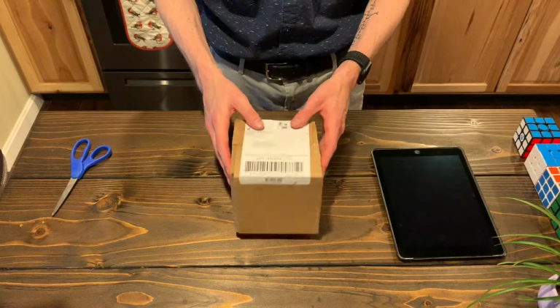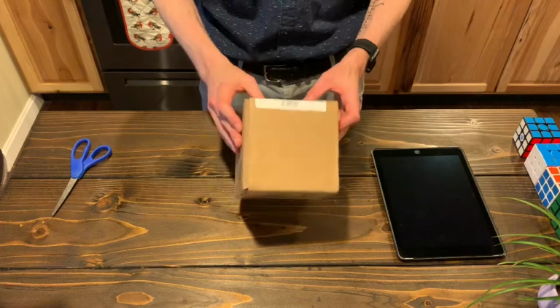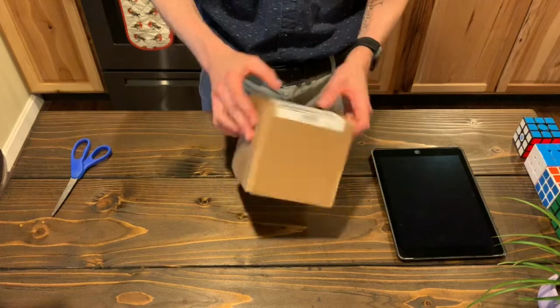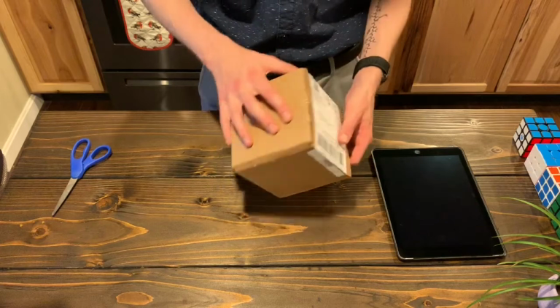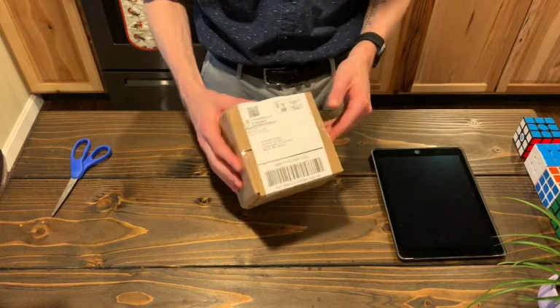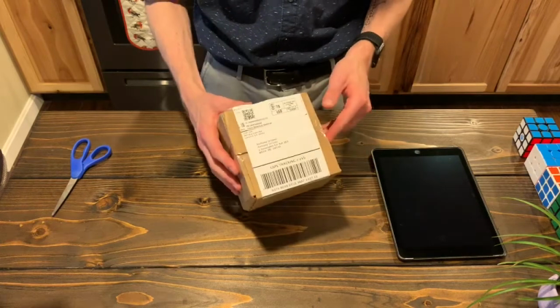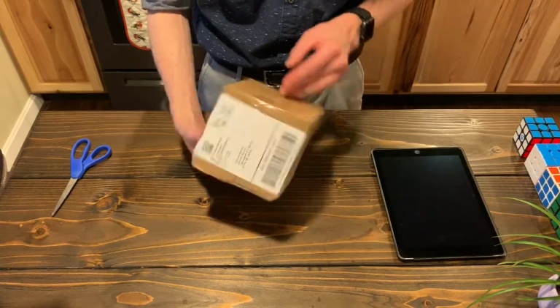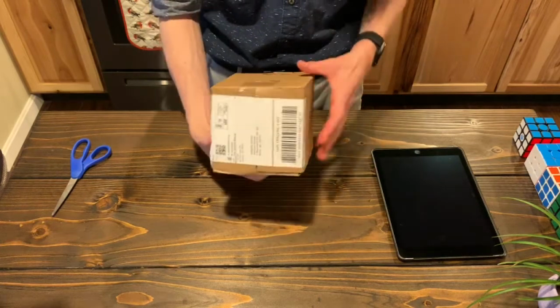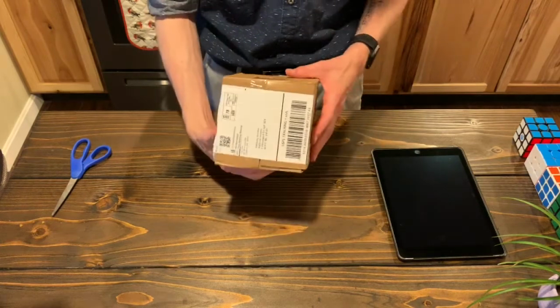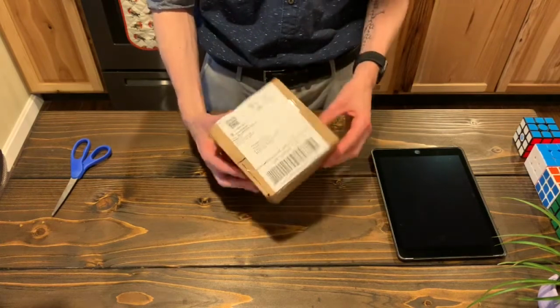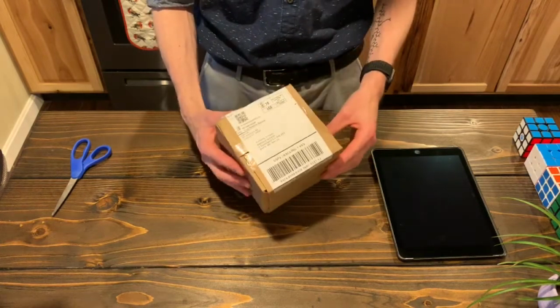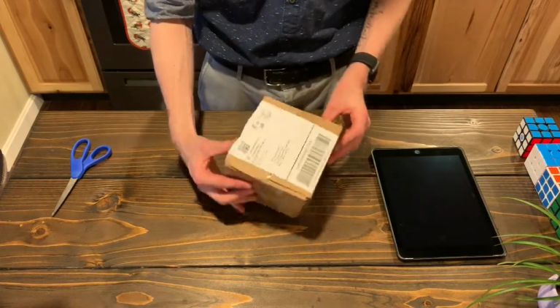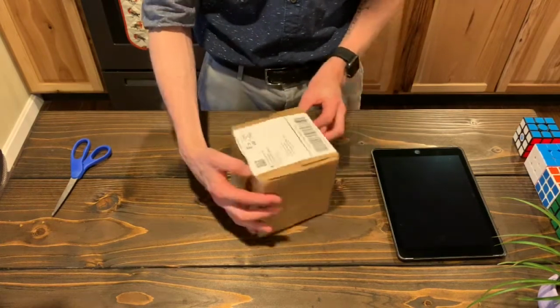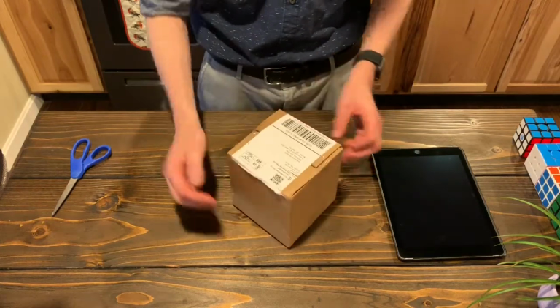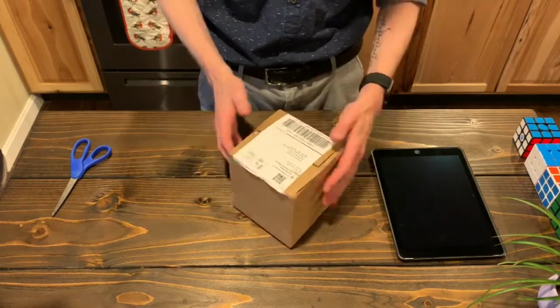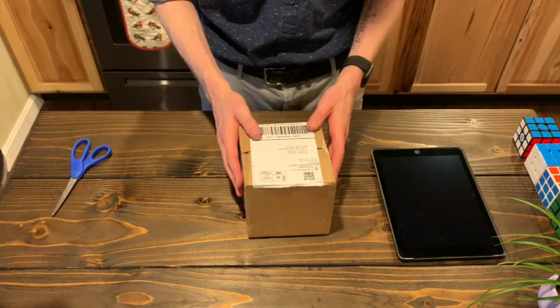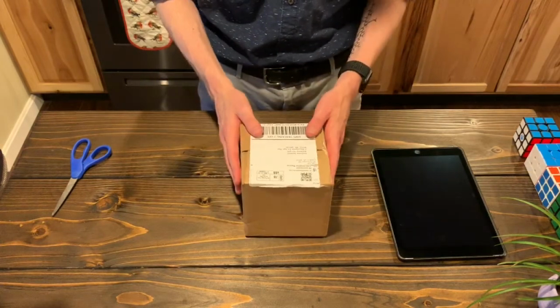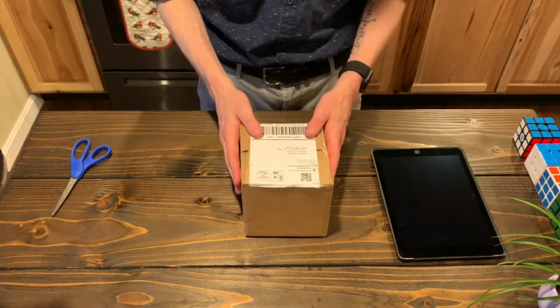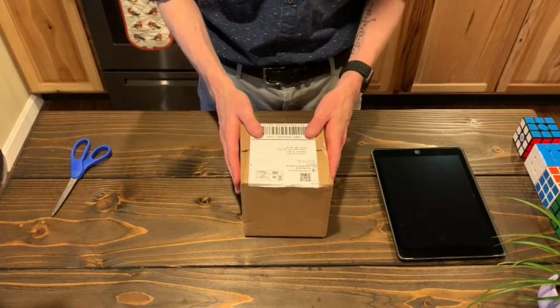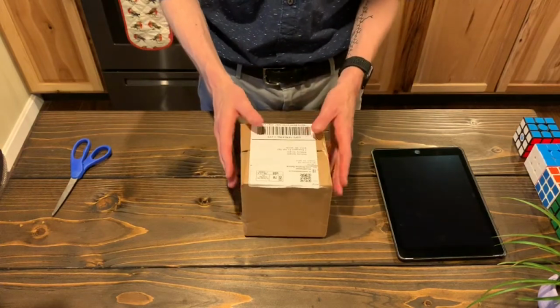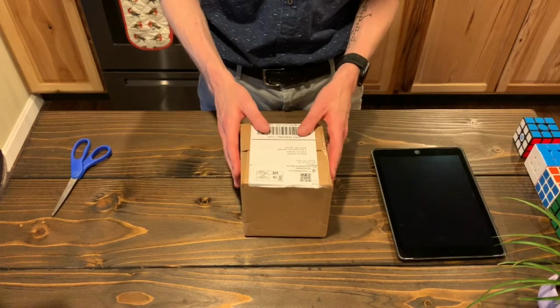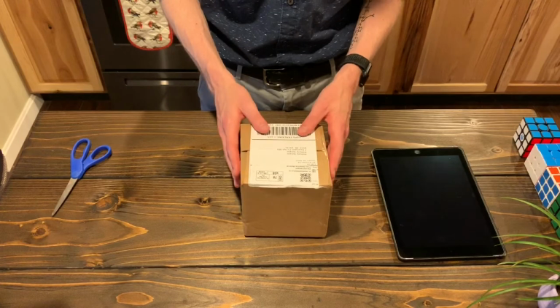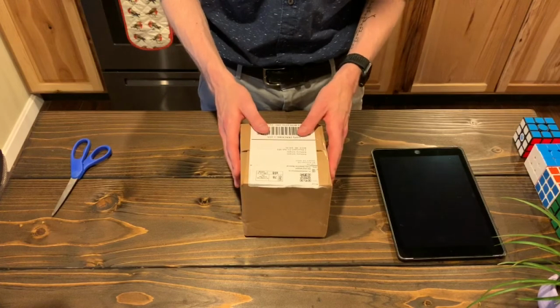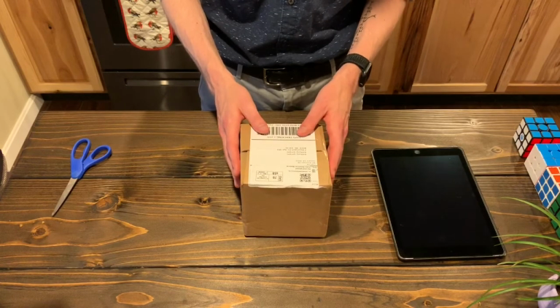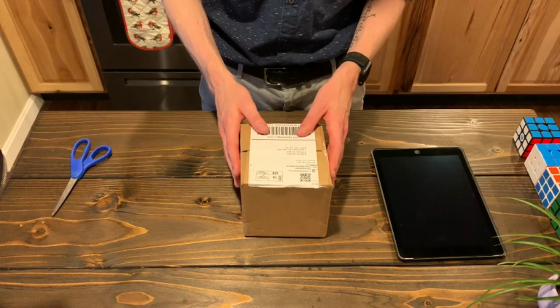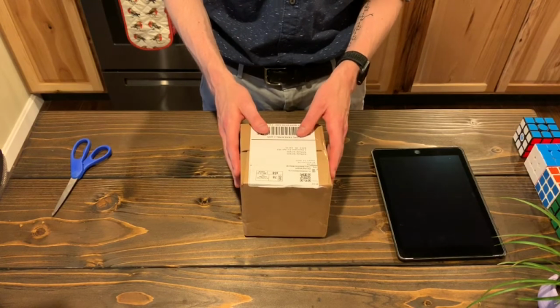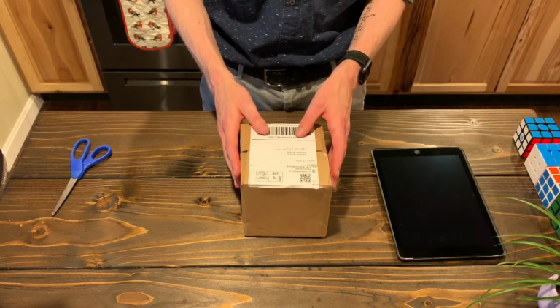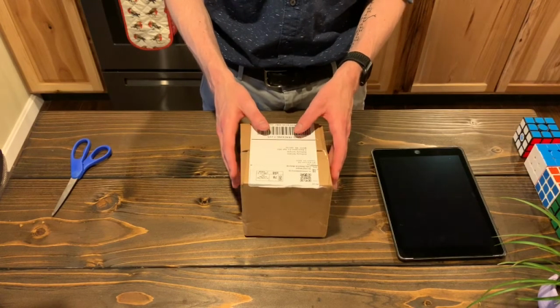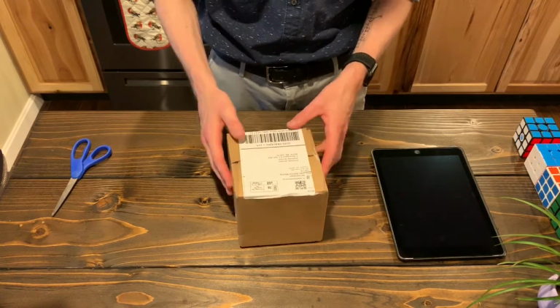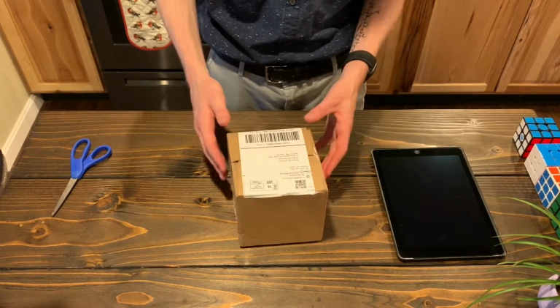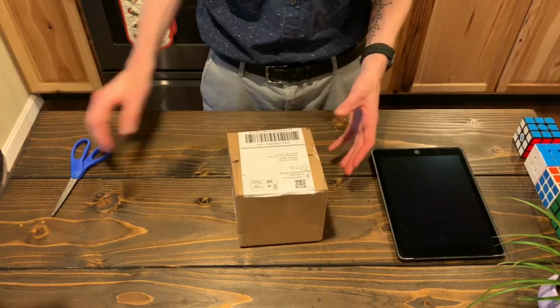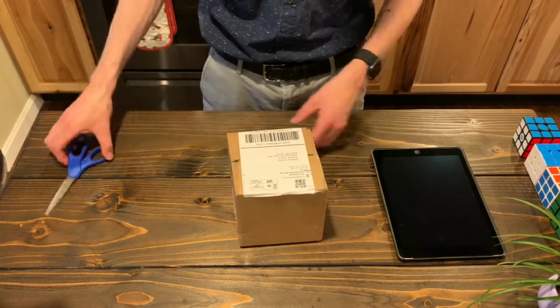All right, here it is. This is the GoCube. I backed this project a little over a year ago. Let's dig into it.